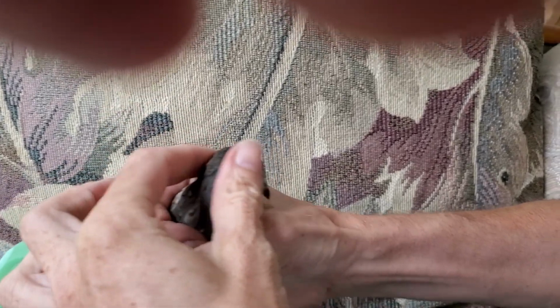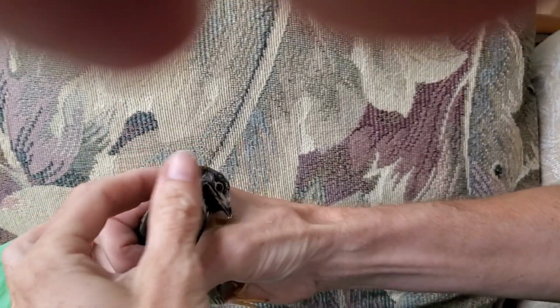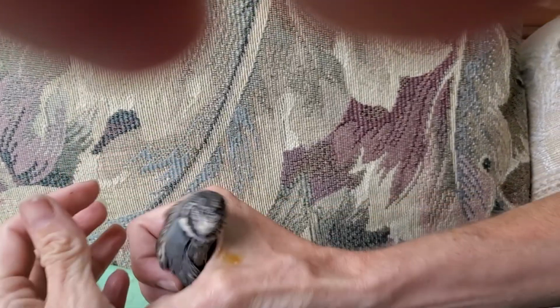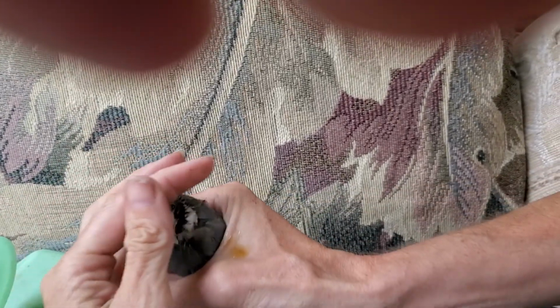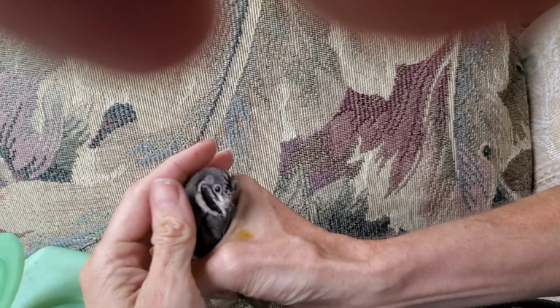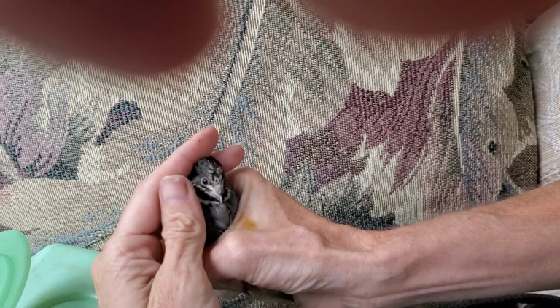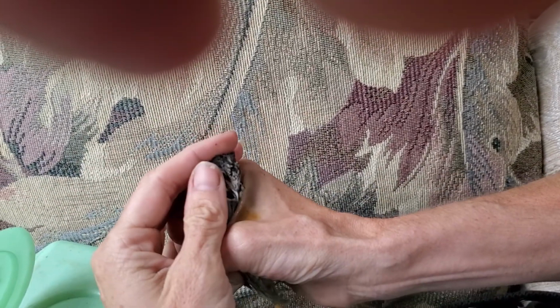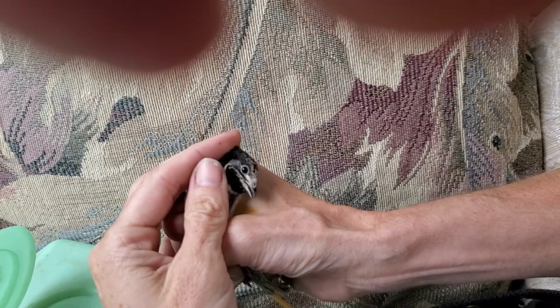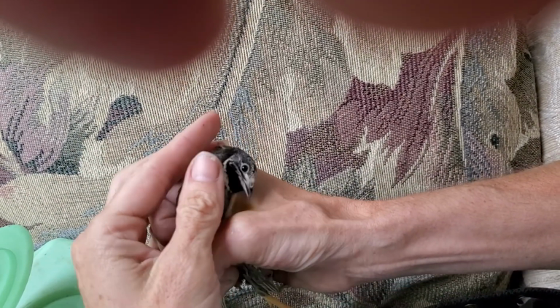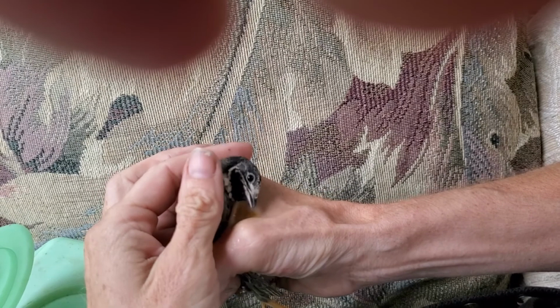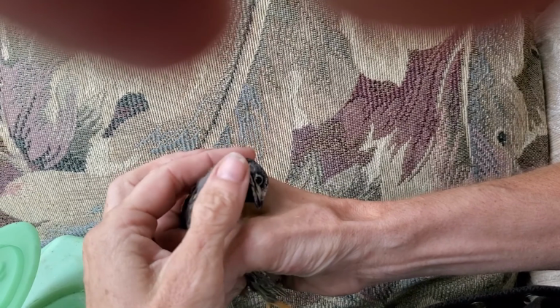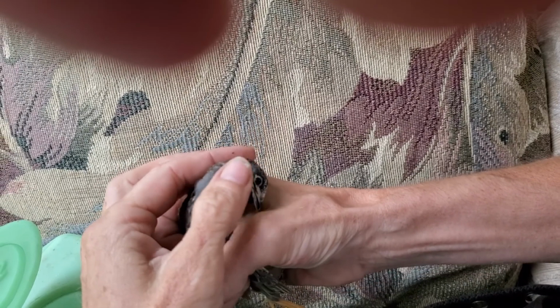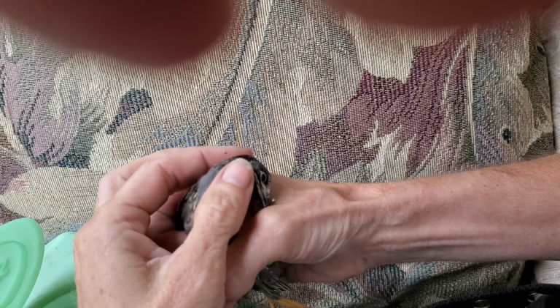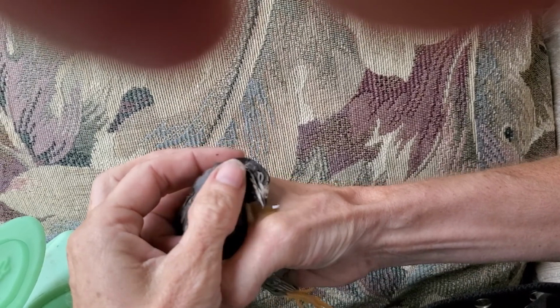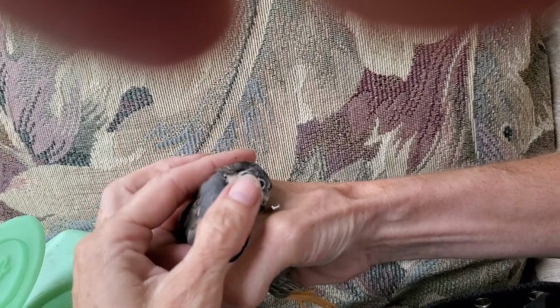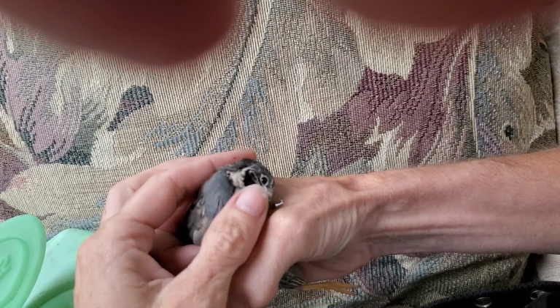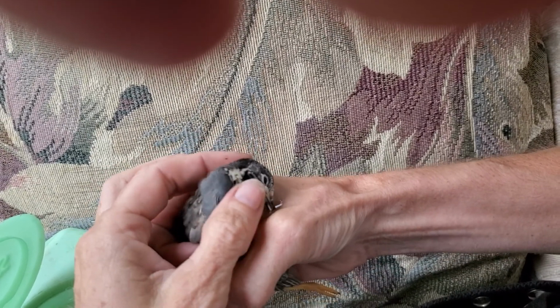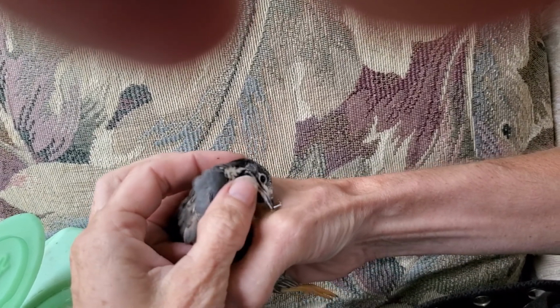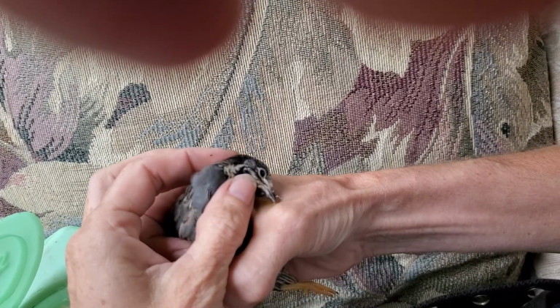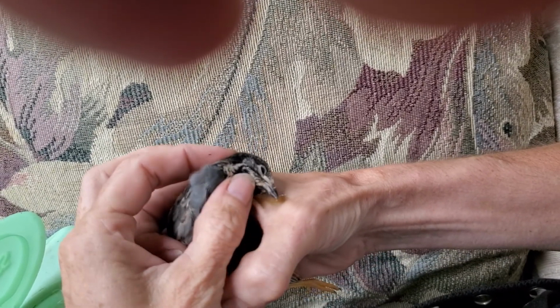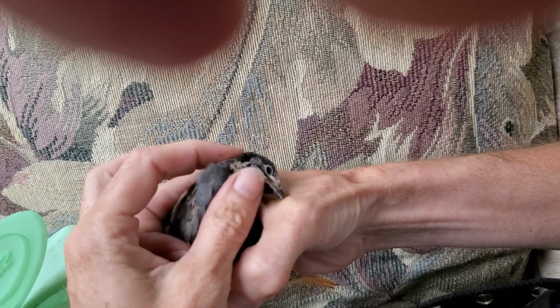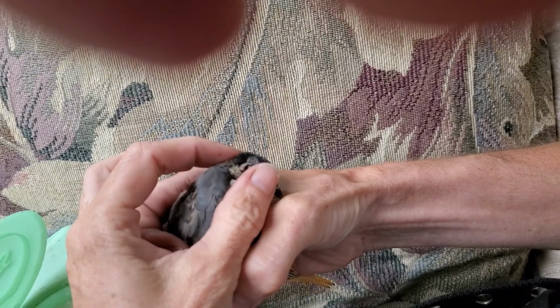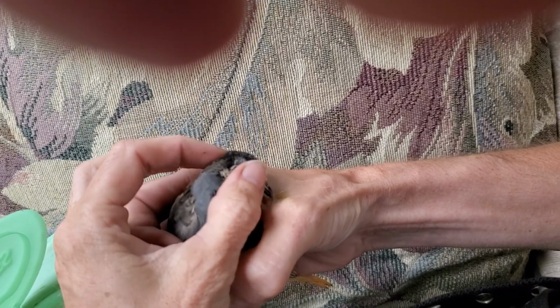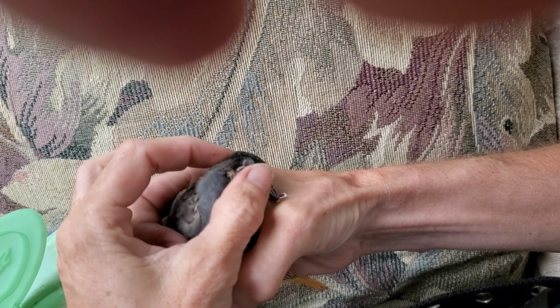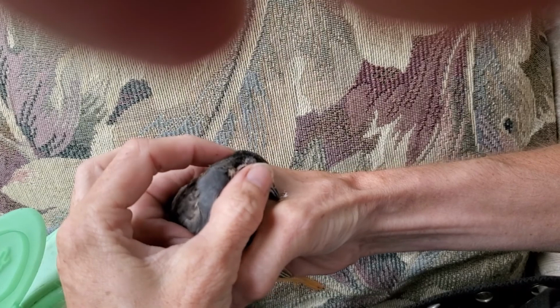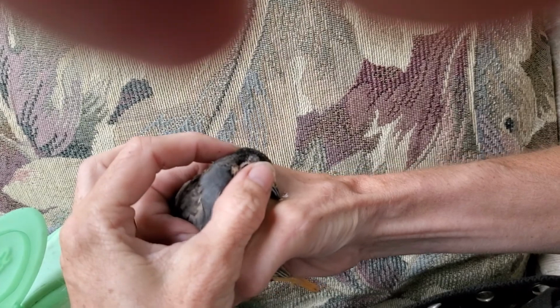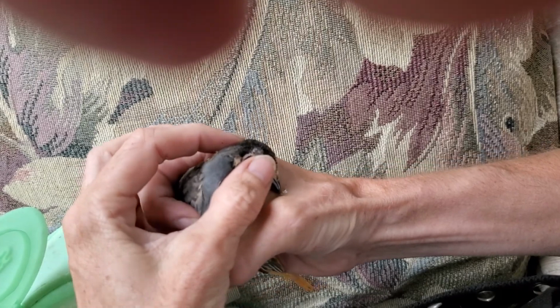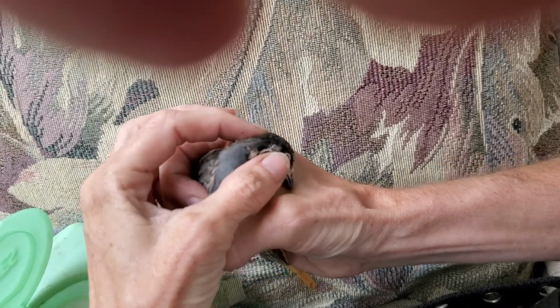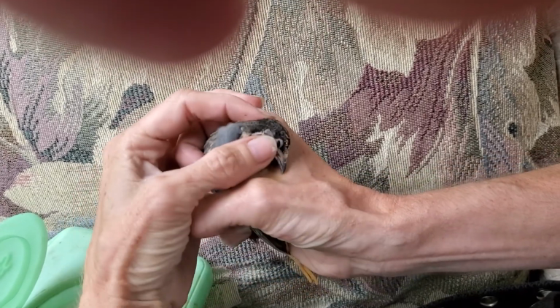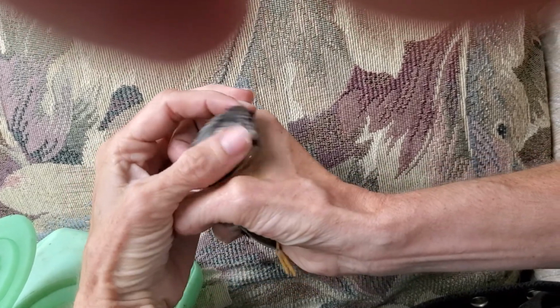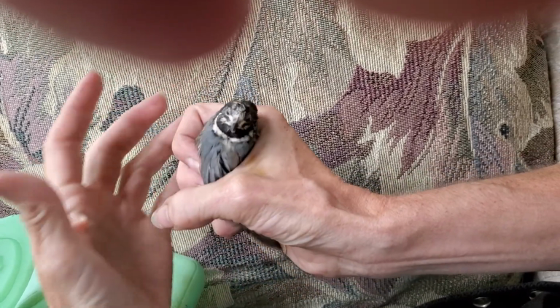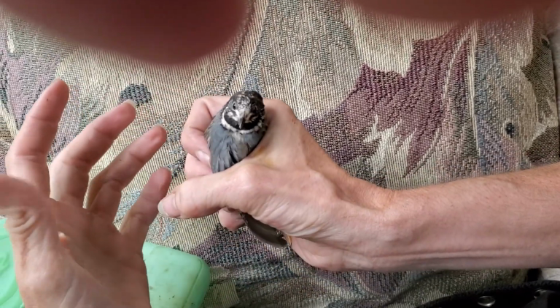I'll put a little bit of stuff on my spot in my hand, and then dip the beak in. See — drinking.